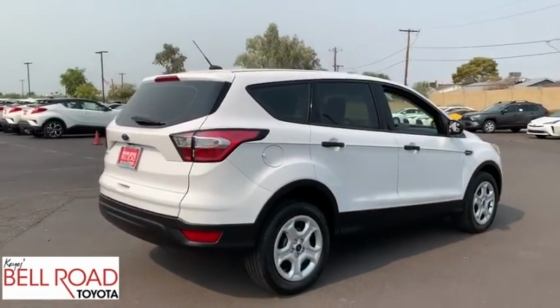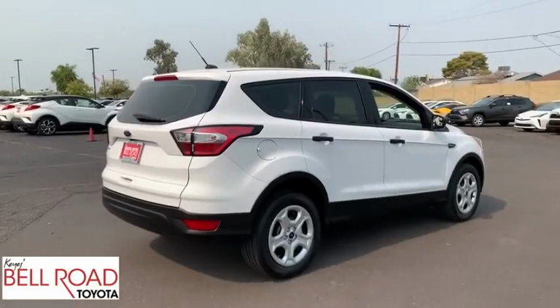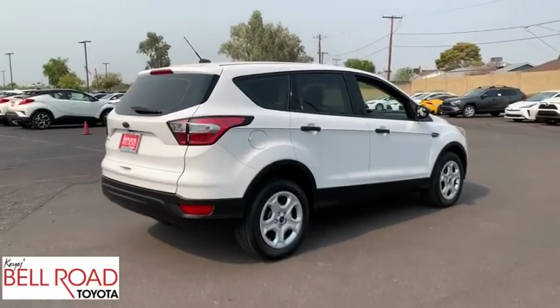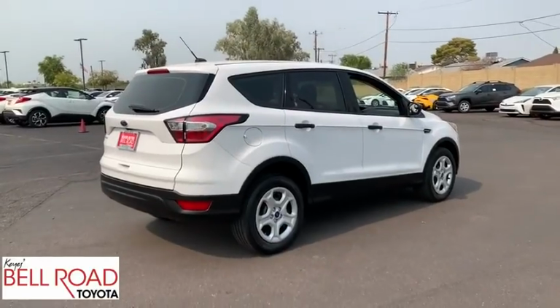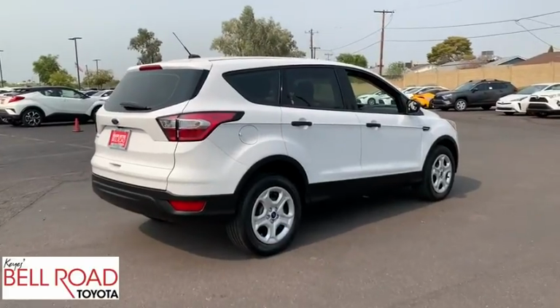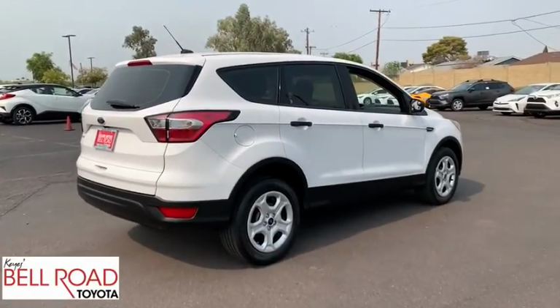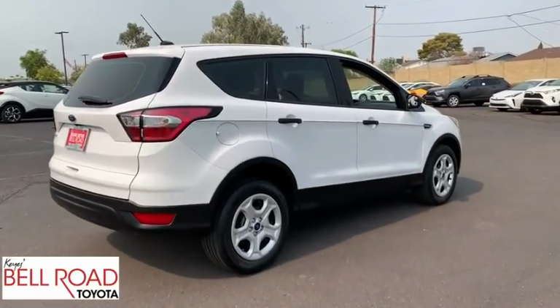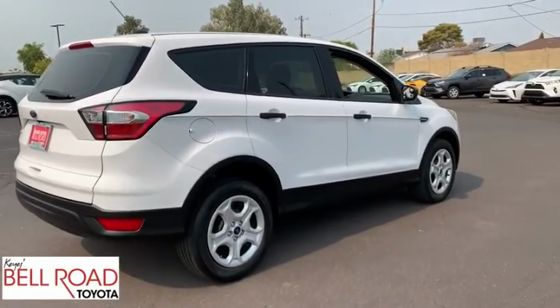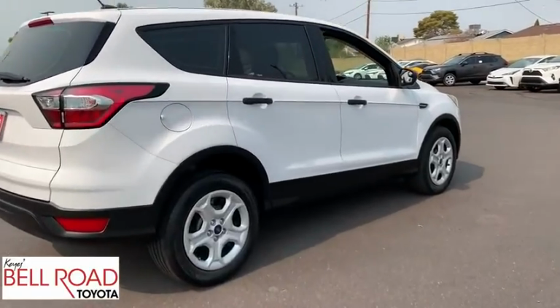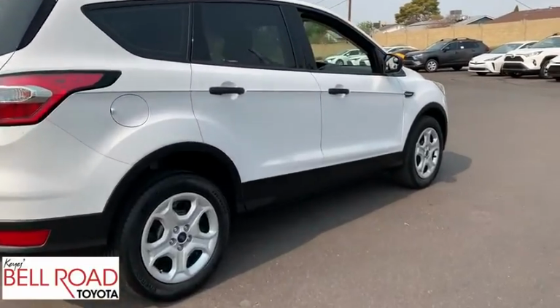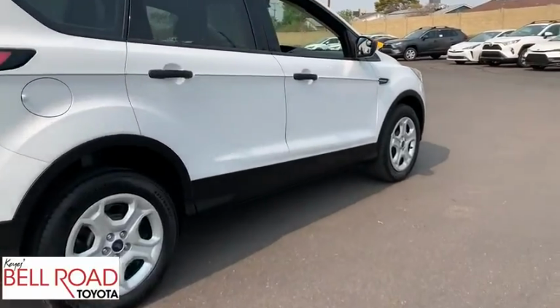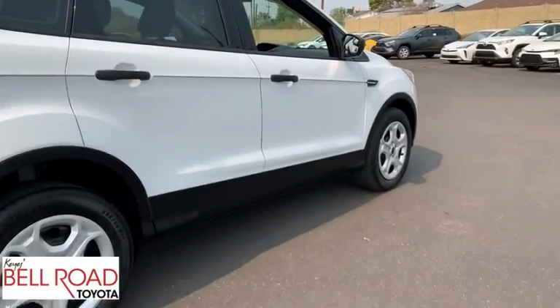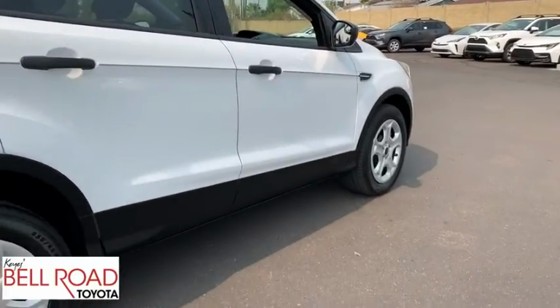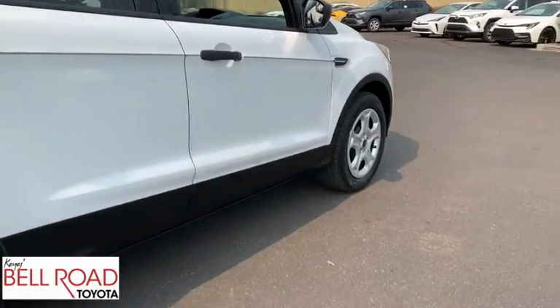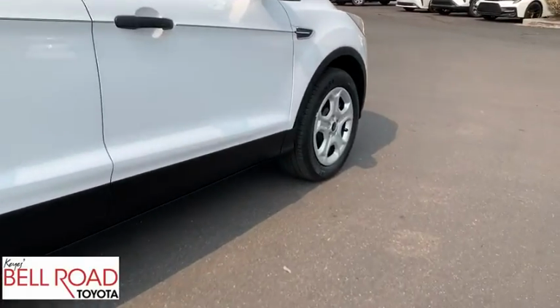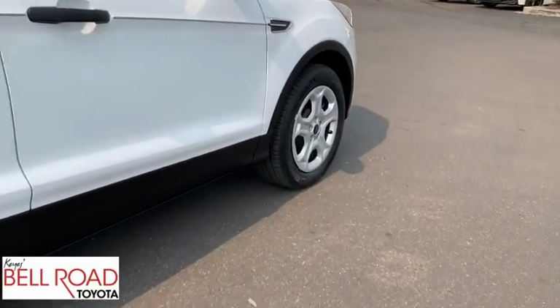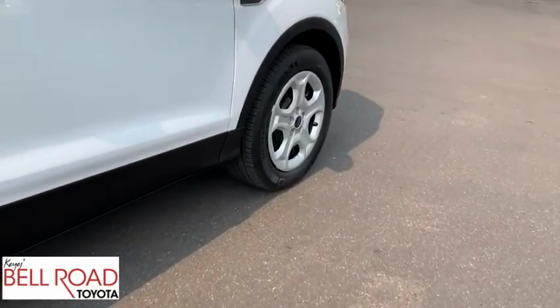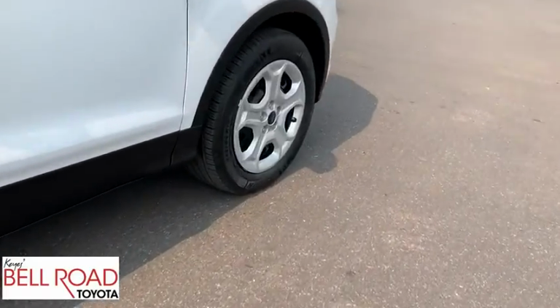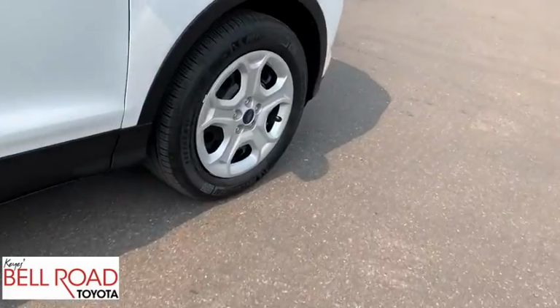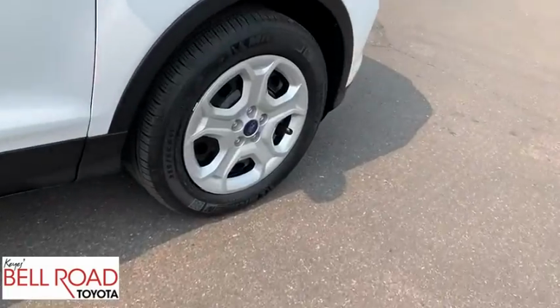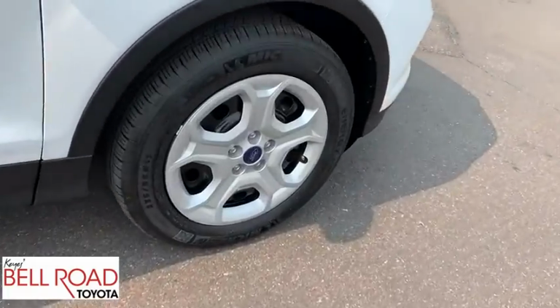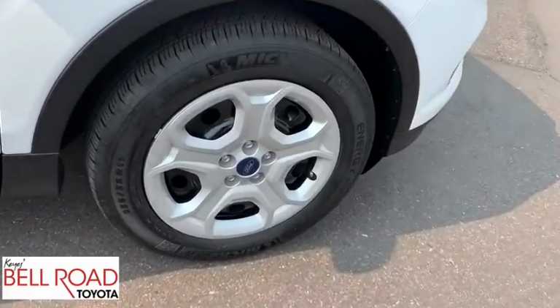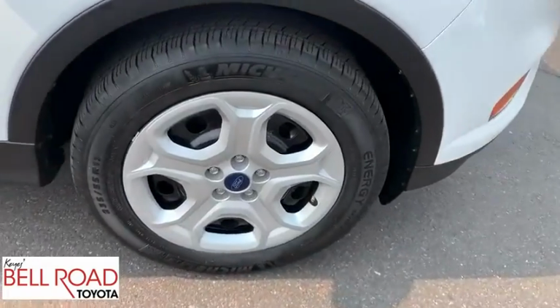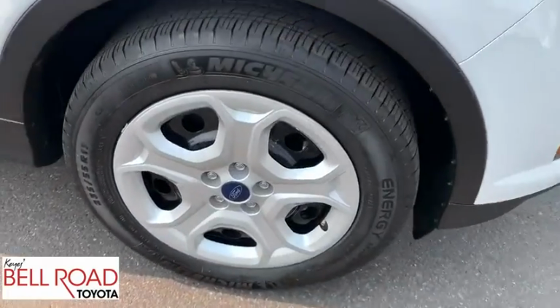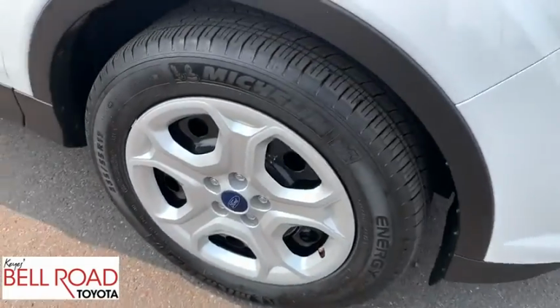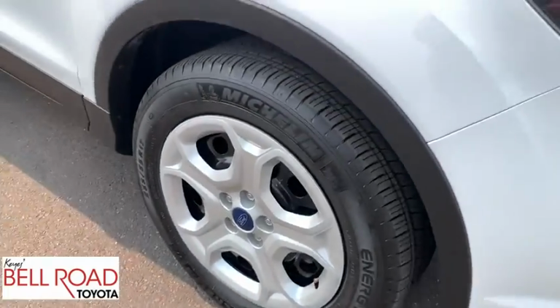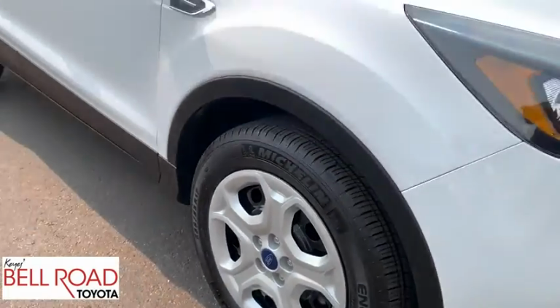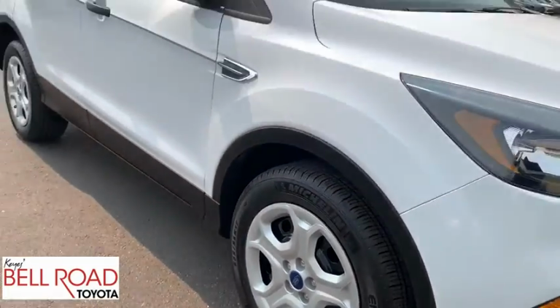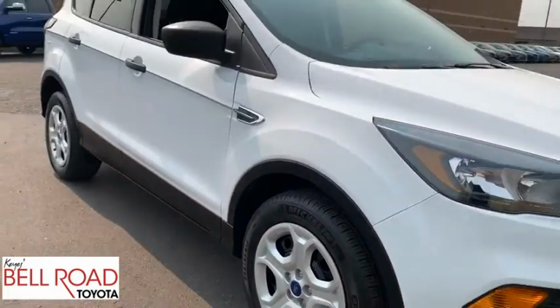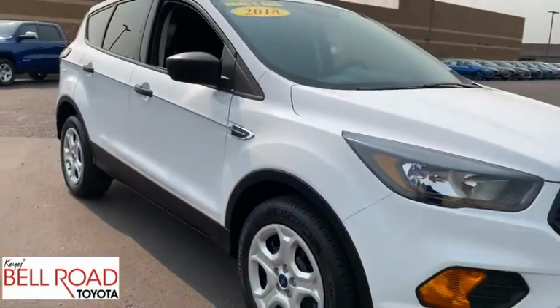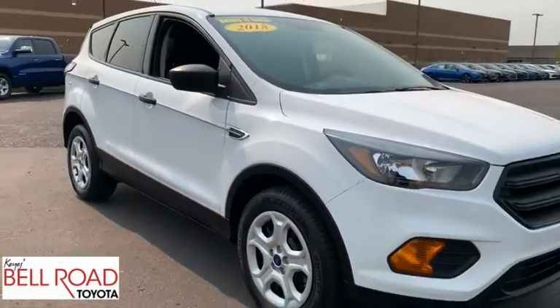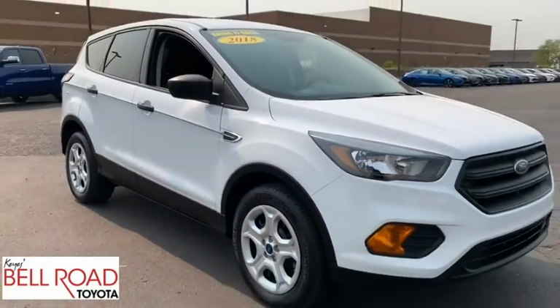Keyless entry, Bluetooth, power steering, adjustable steering wheel, cruise control, floor mats, four-wheel disc brakes, rear defrost, AM-FM stereo radio.